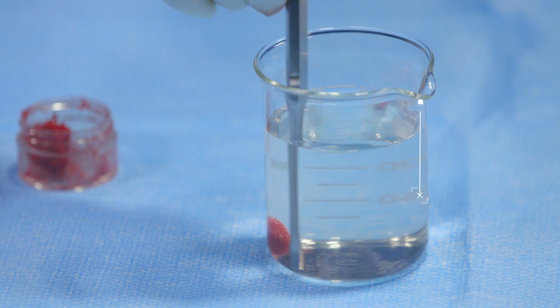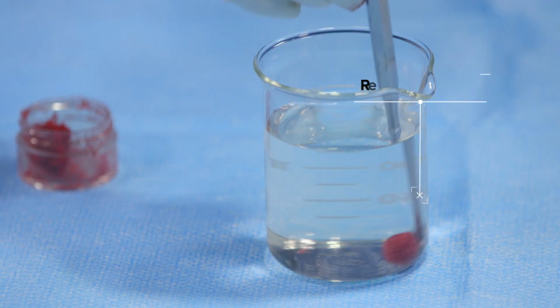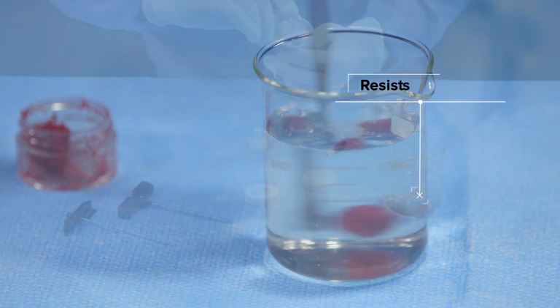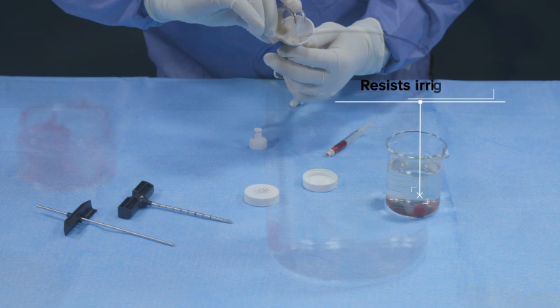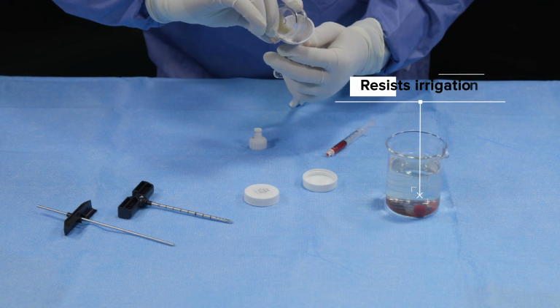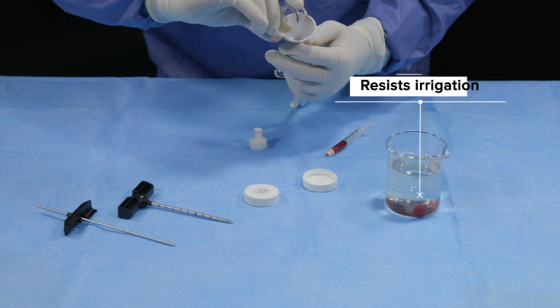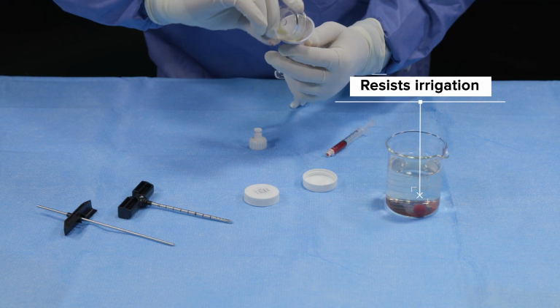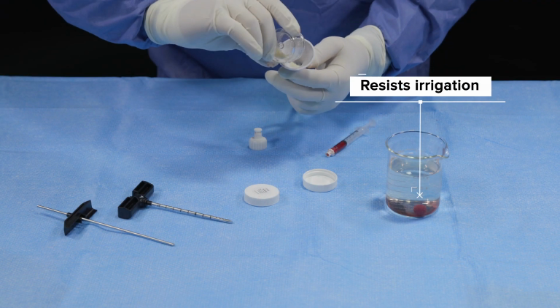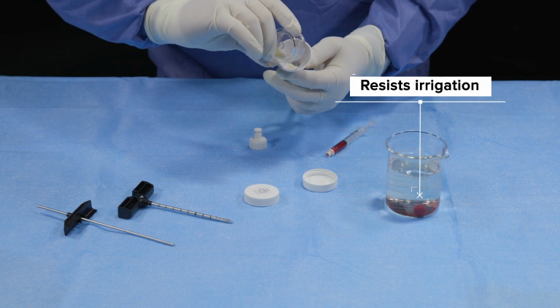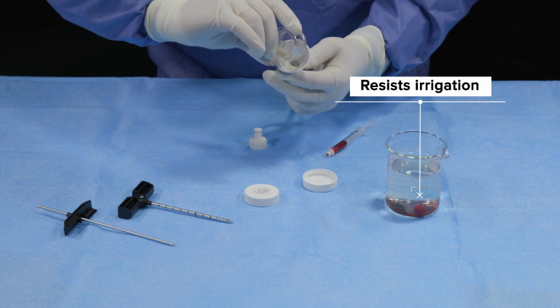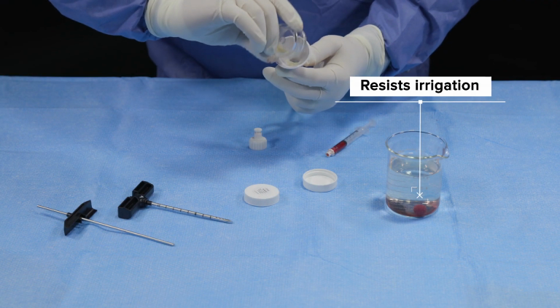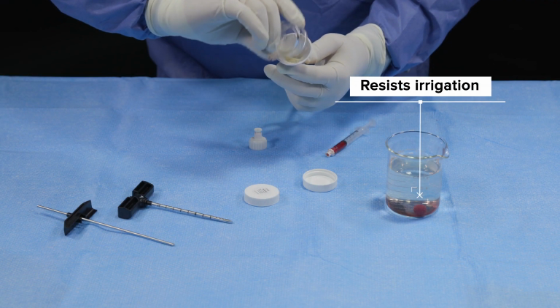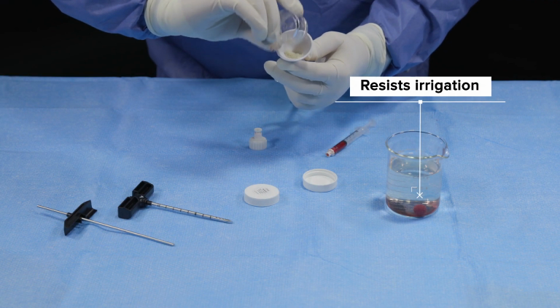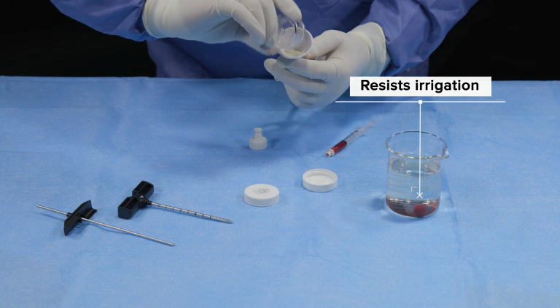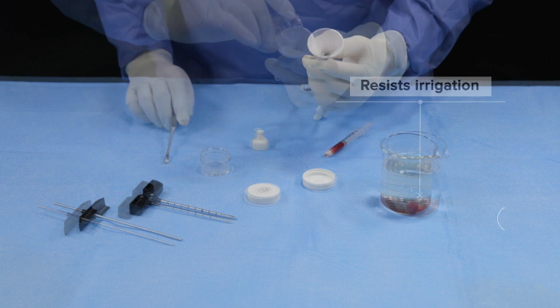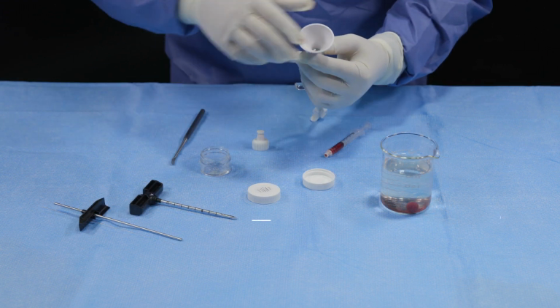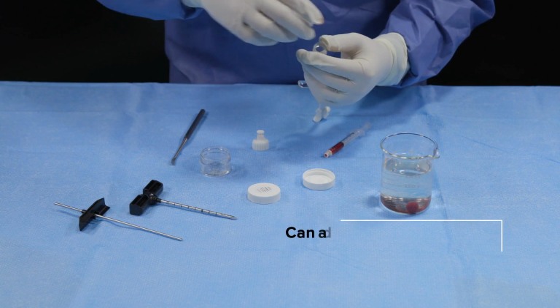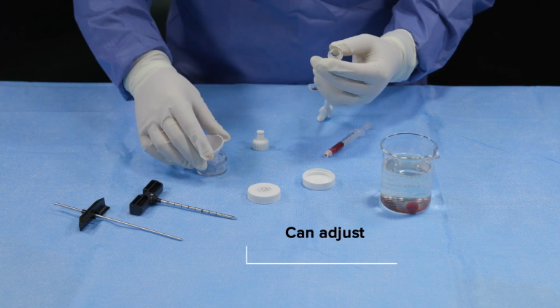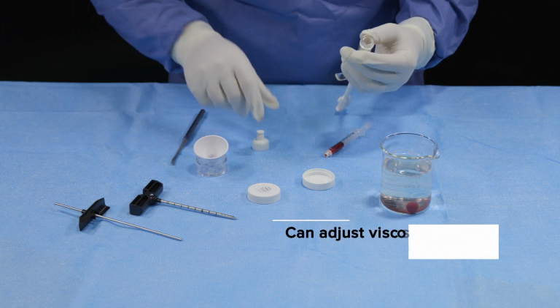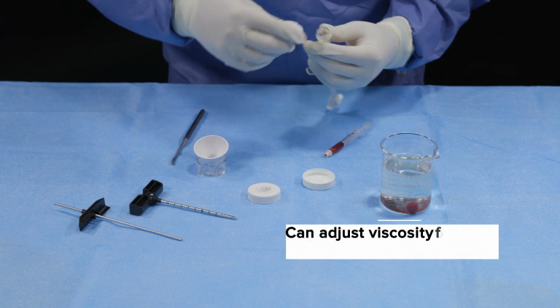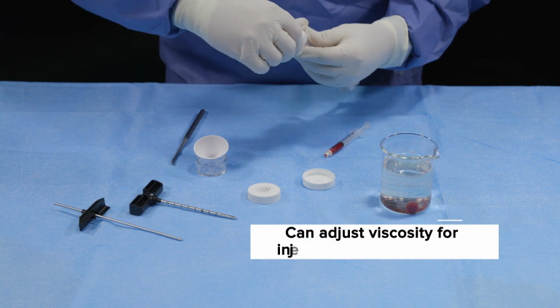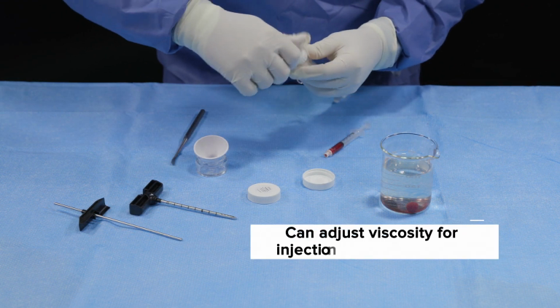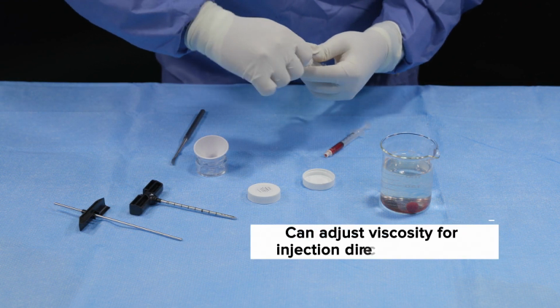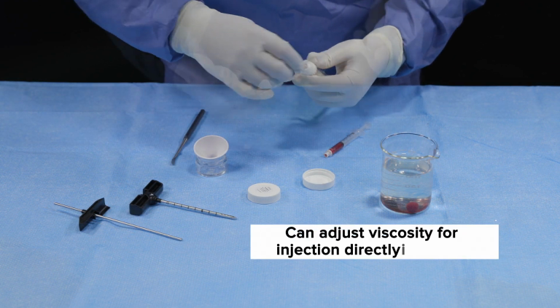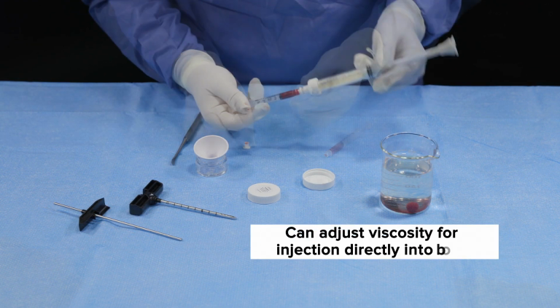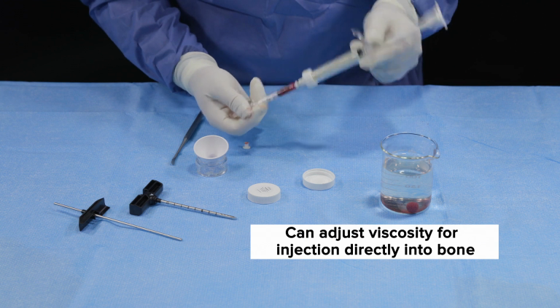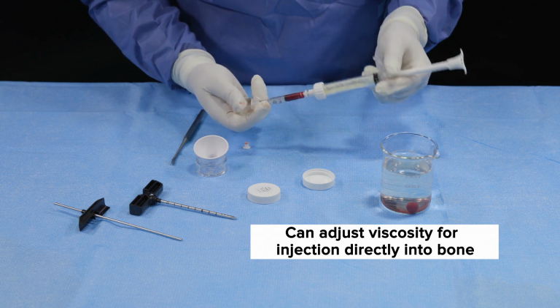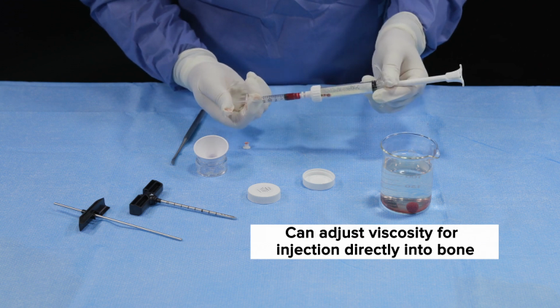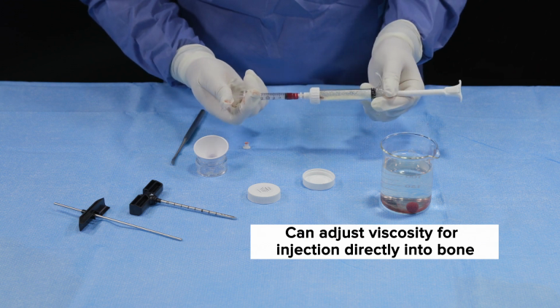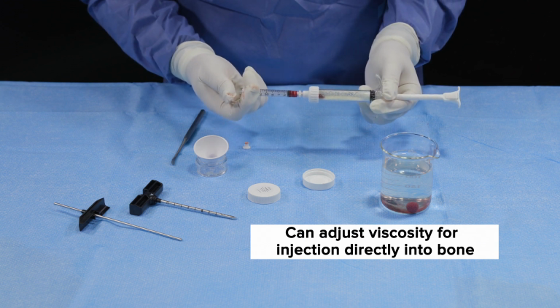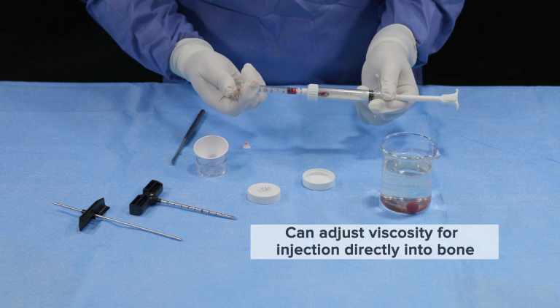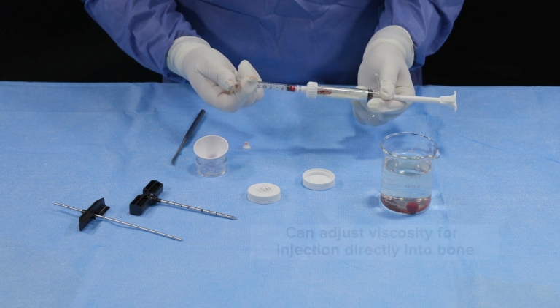Allosync Pure resists irrigation and can be used in a fluid environment. The clinician can control the handling properties of Allosync Pure, which includes decreasing or increasing the viscosity depending on the desired application. For applications that require Allosync Pure to be injected,